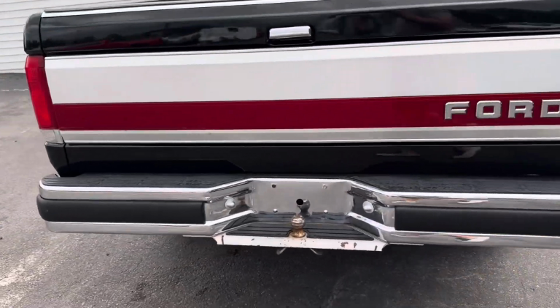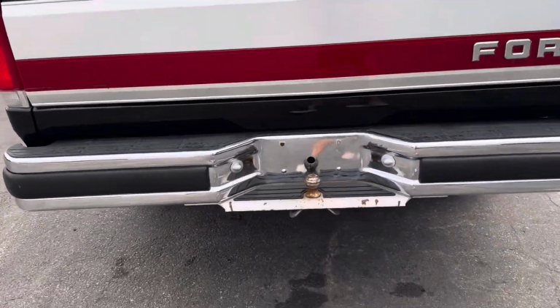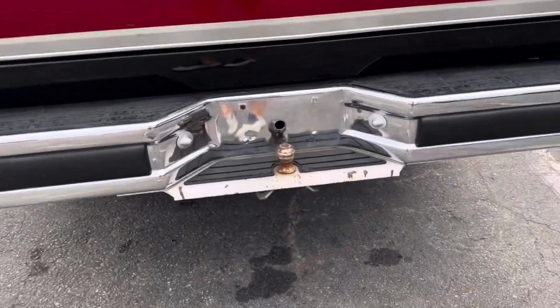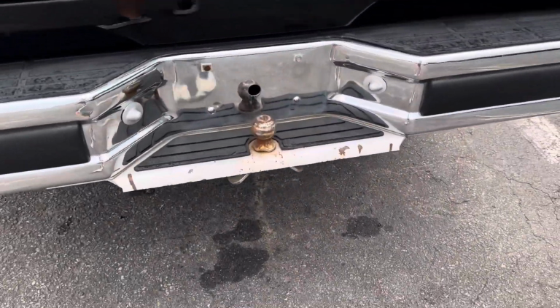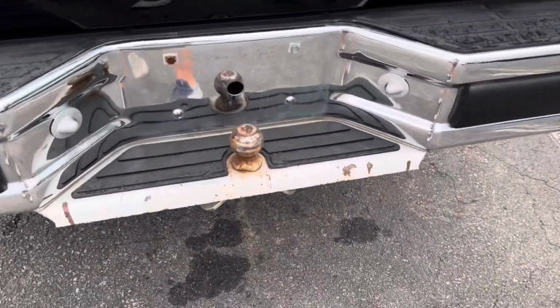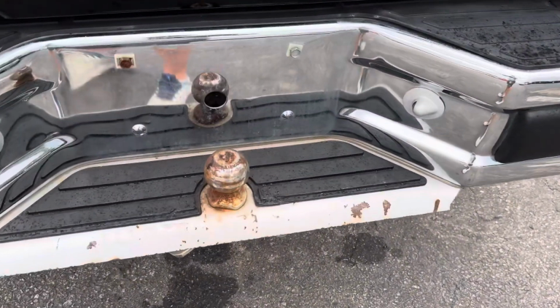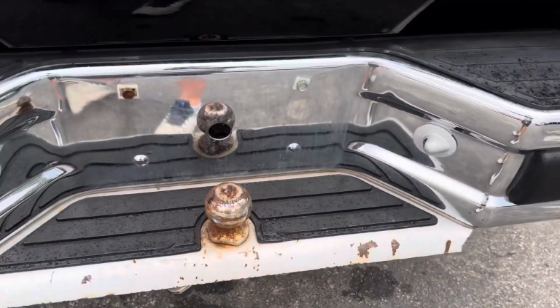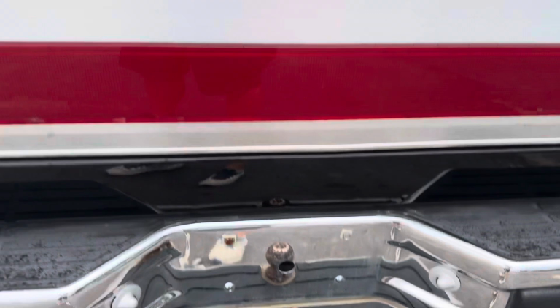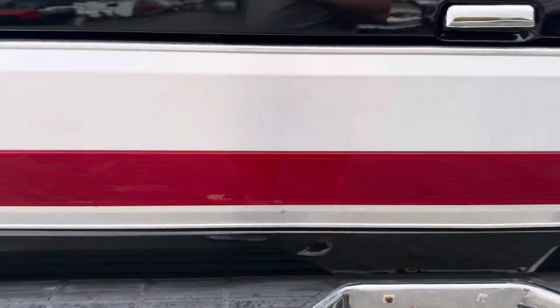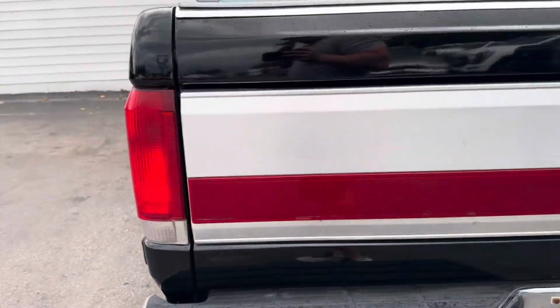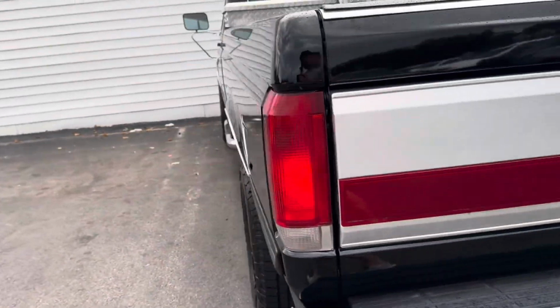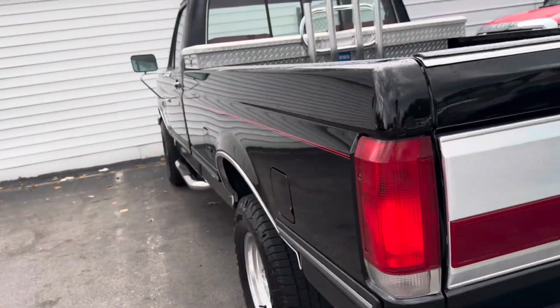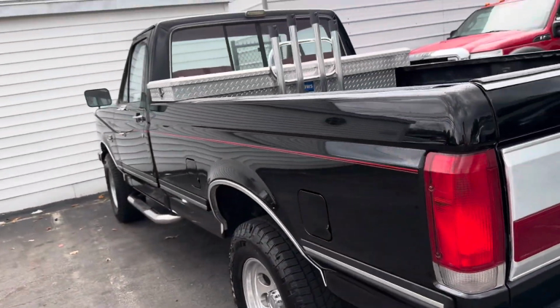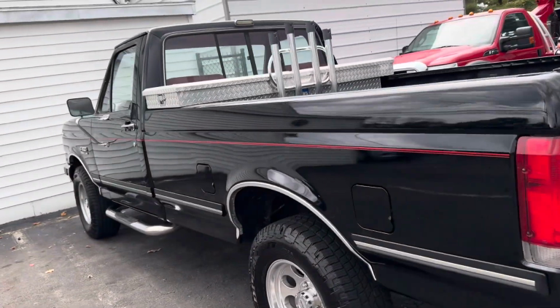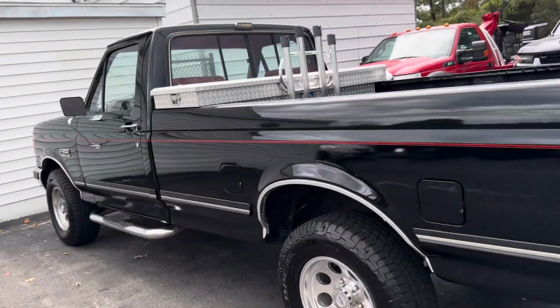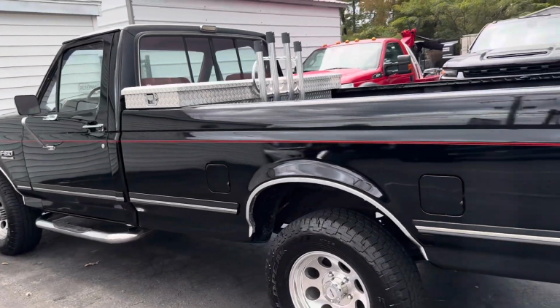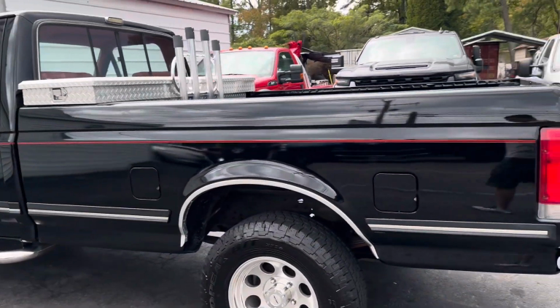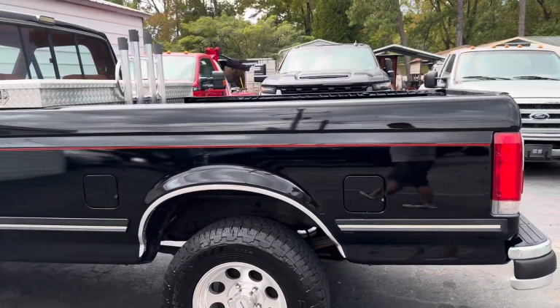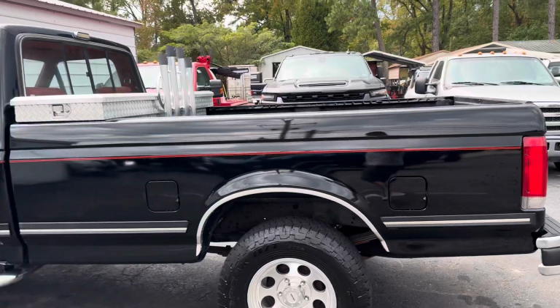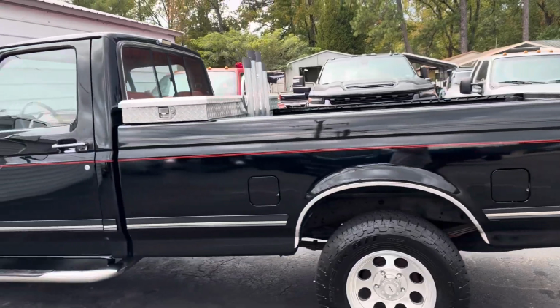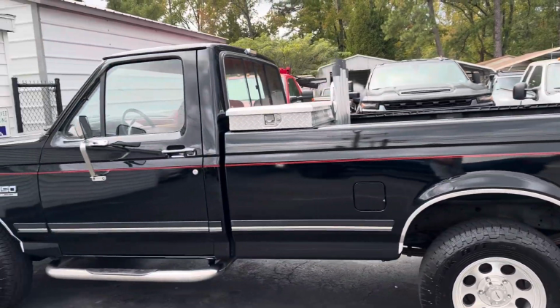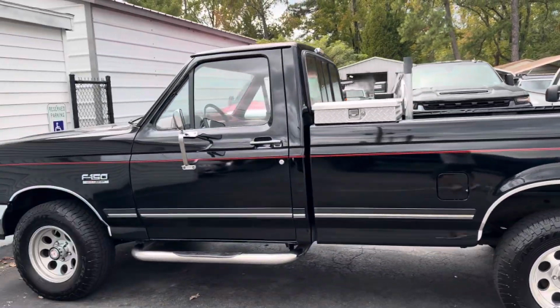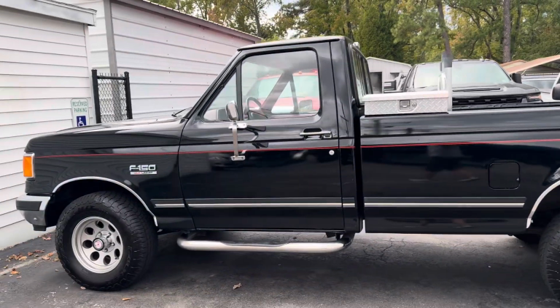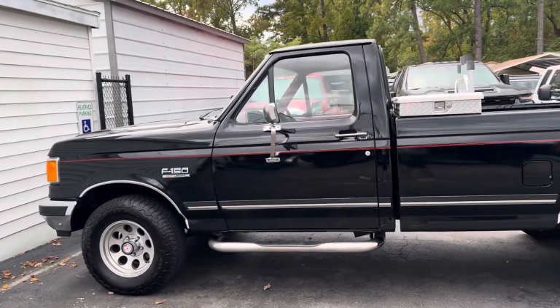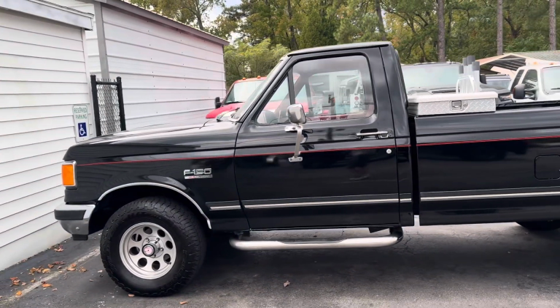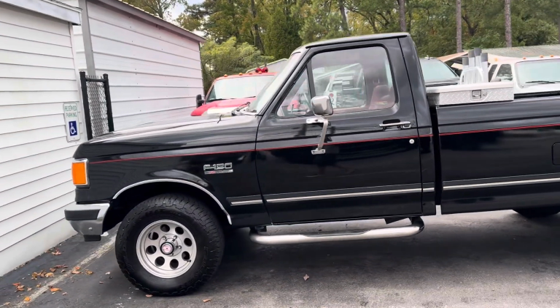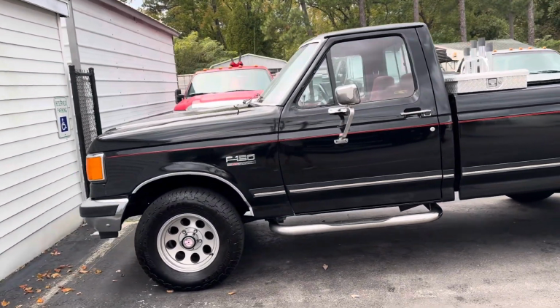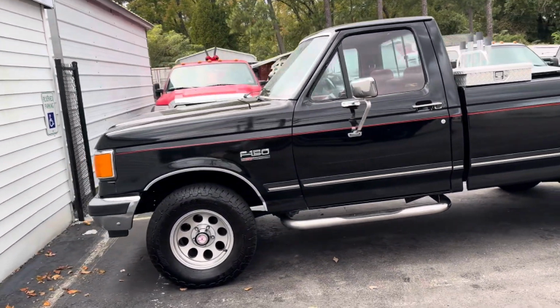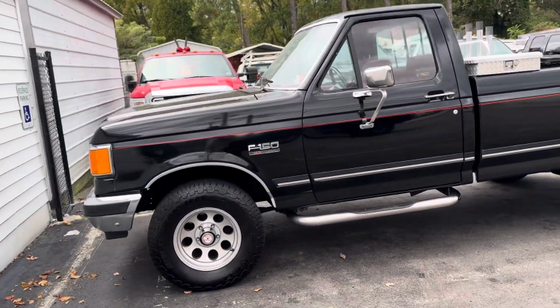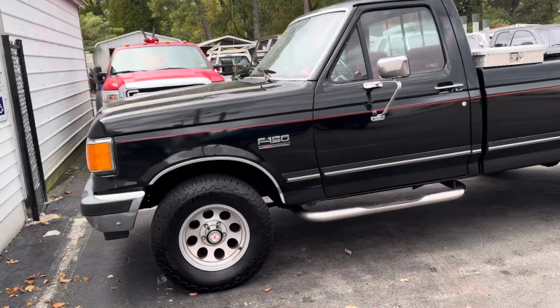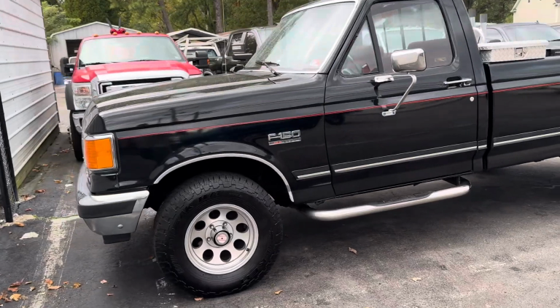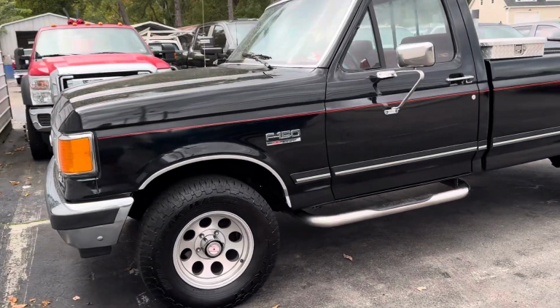Never had a tow hitch, just a tow ball on the bumper. This is one of the nicest brick noses that we know of. Dual tanks and they both work. Very clean, solid, rust-free — happy to do more pictures and video.